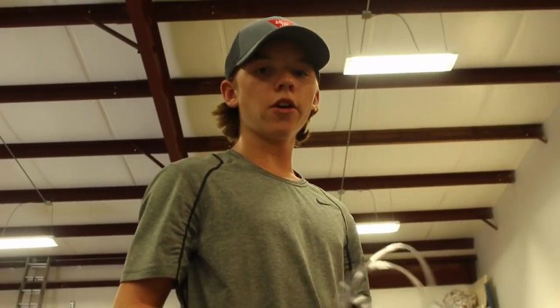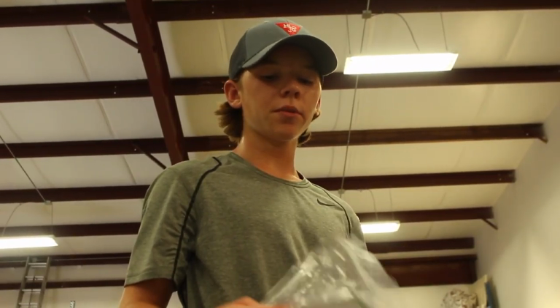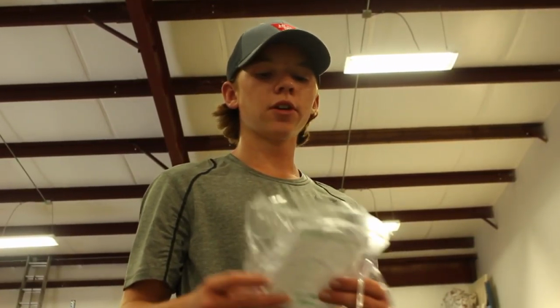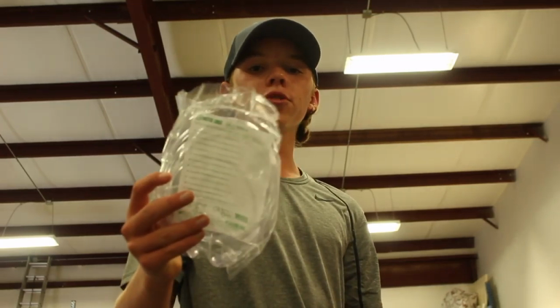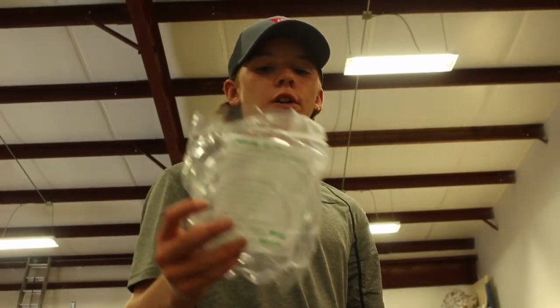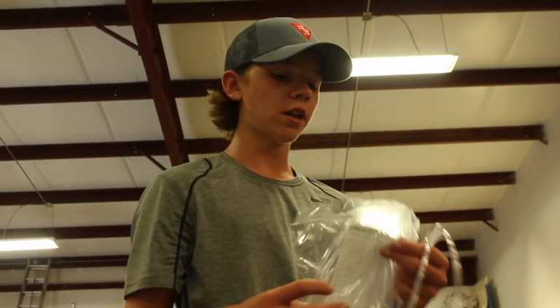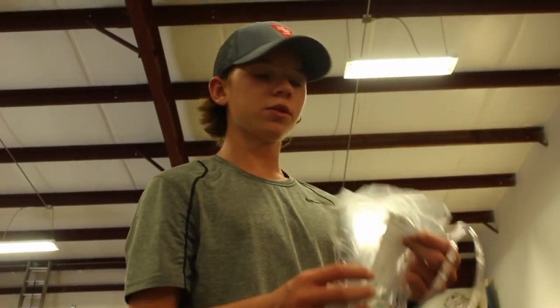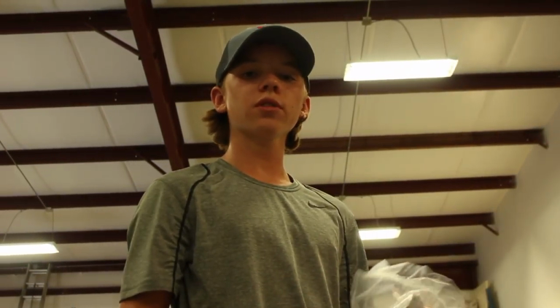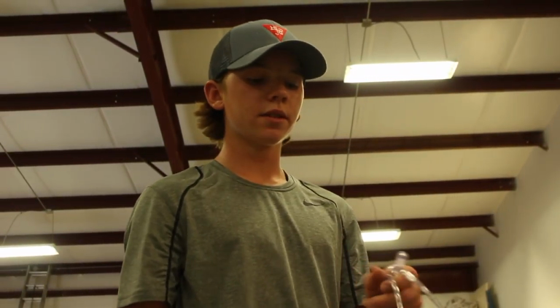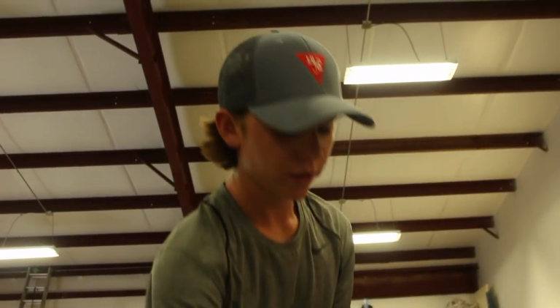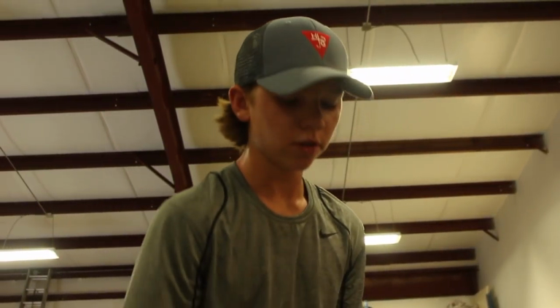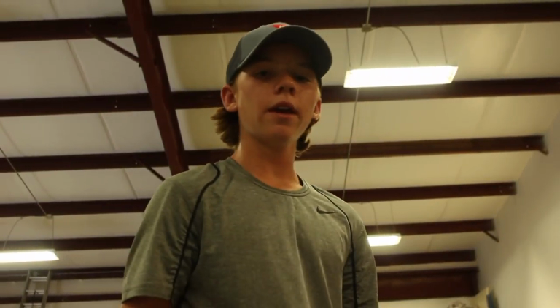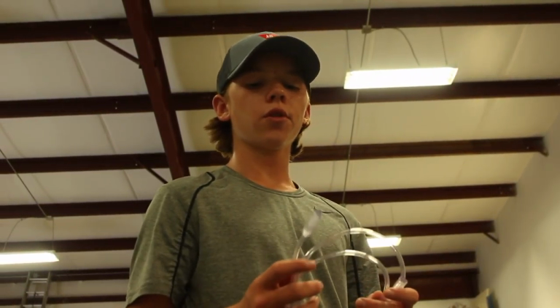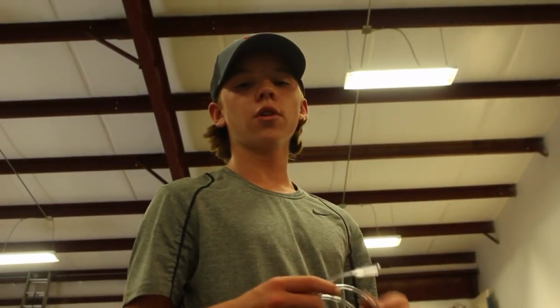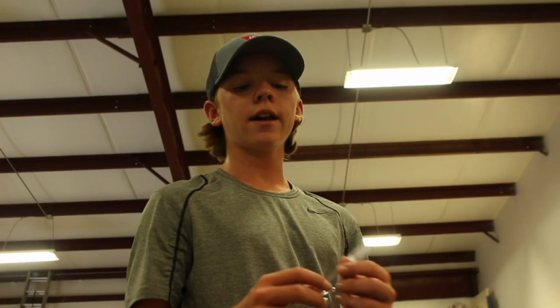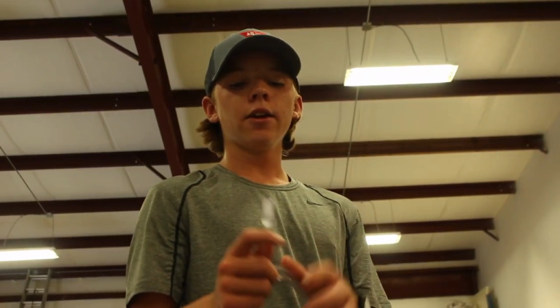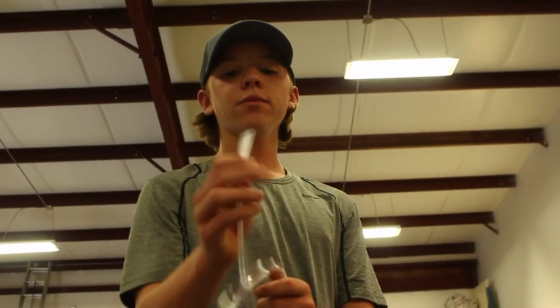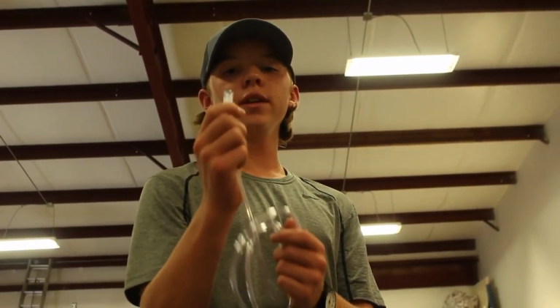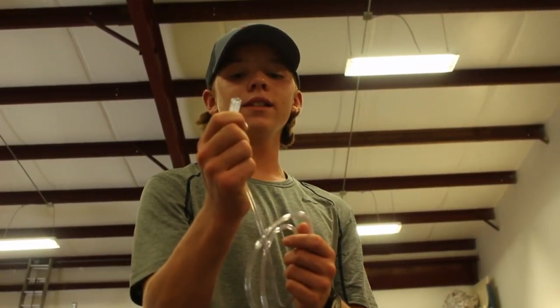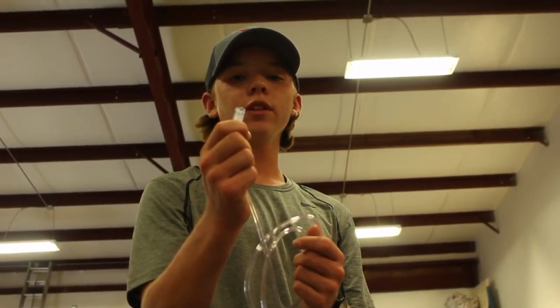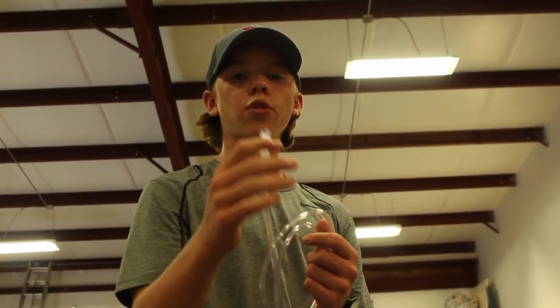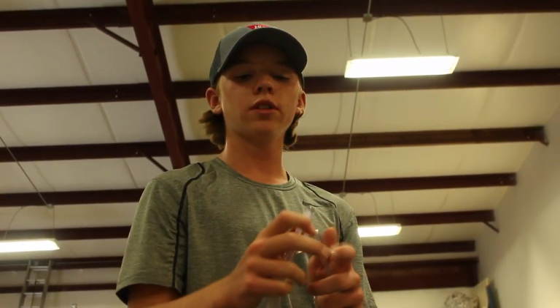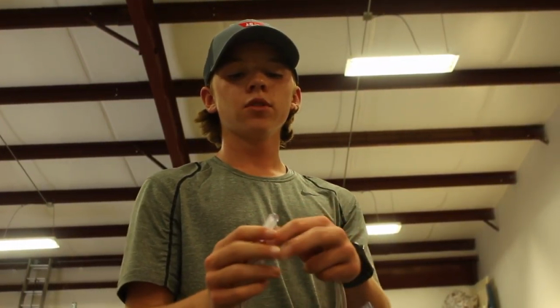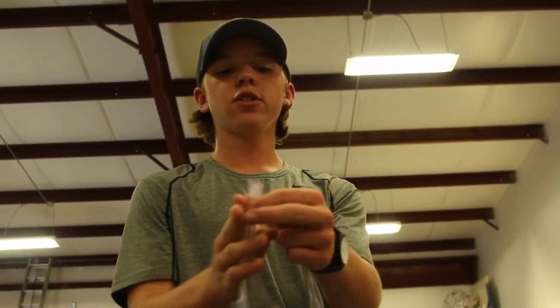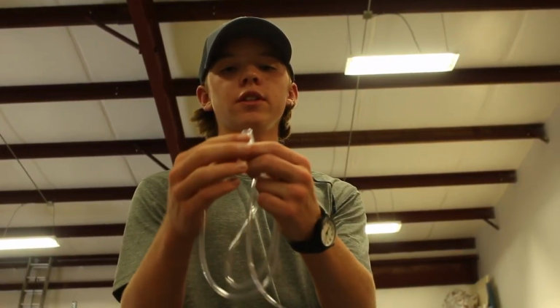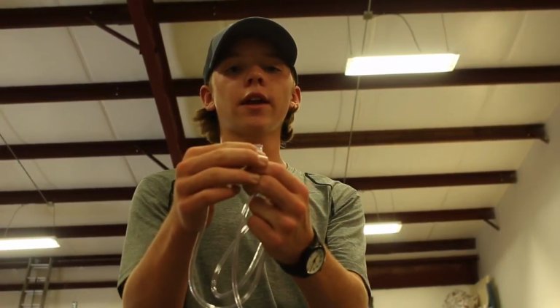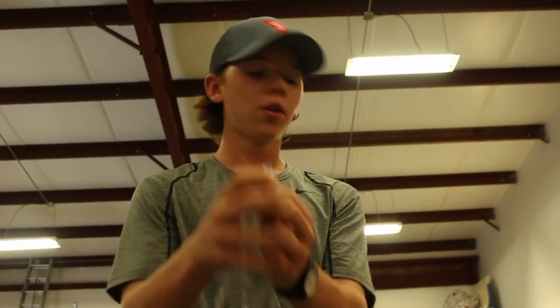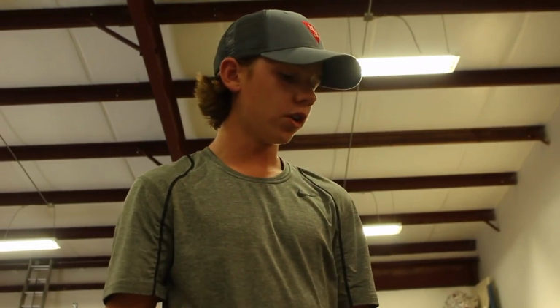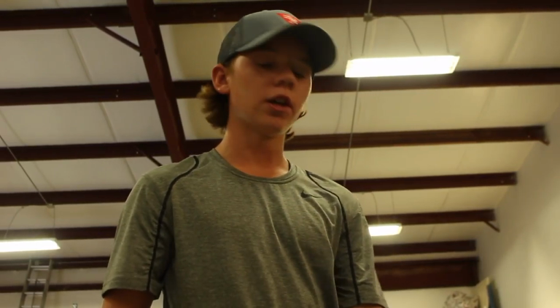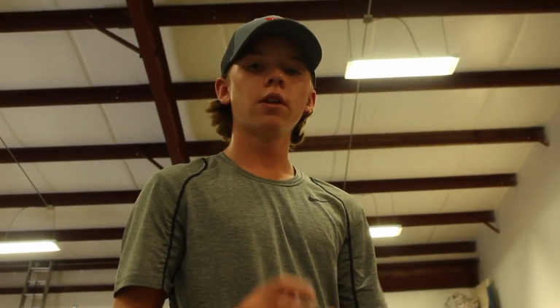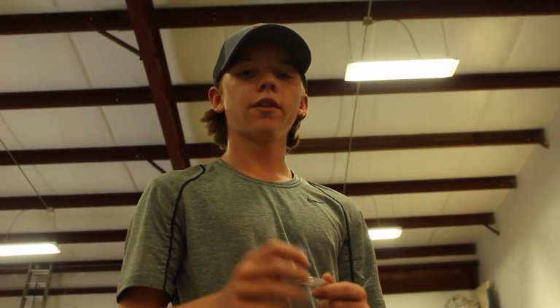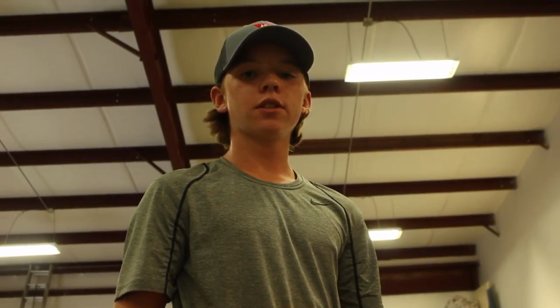The hoses we're going to be using are medical grade hoses from Salter Labs — you can get these on eBay or all over online. You'll want to make sure you get the right size quarter-inch hoses so that this end will fit over the nipple on the oxygen tank.